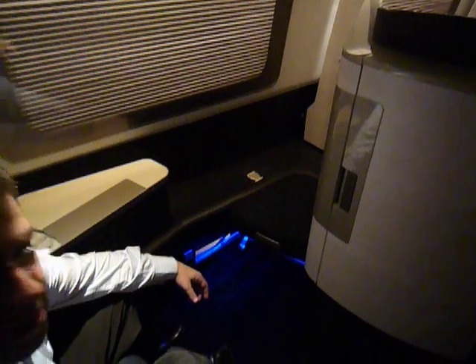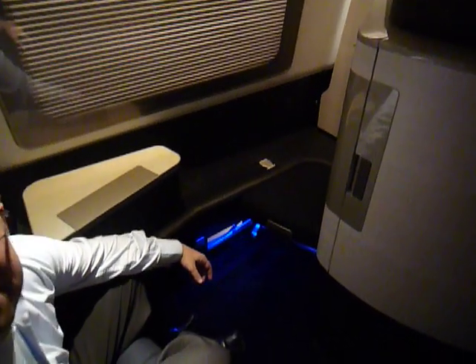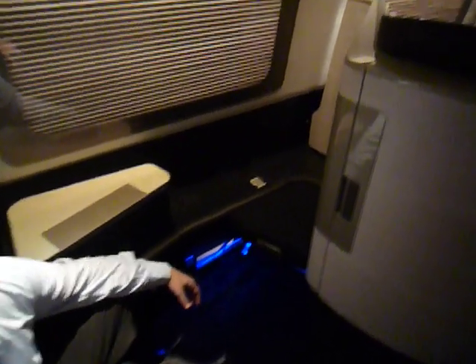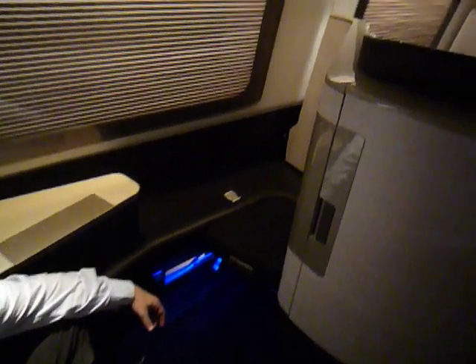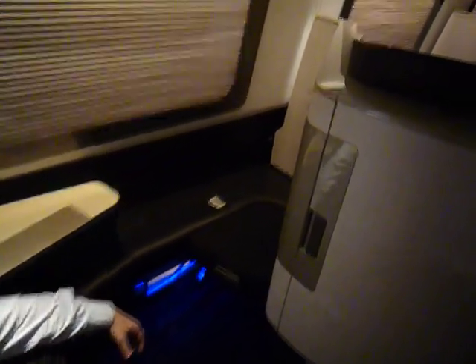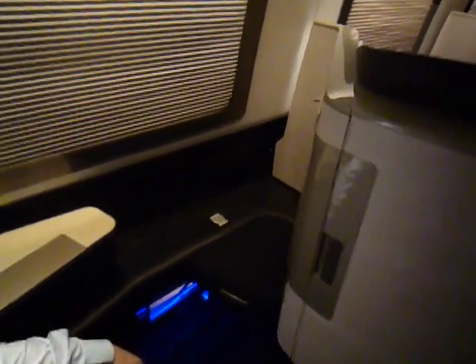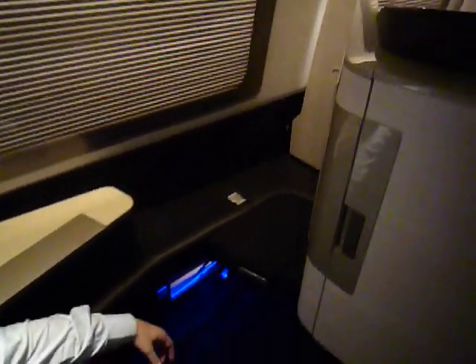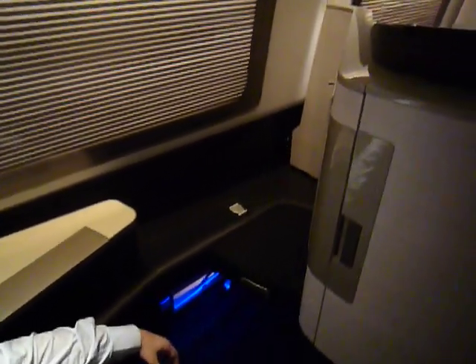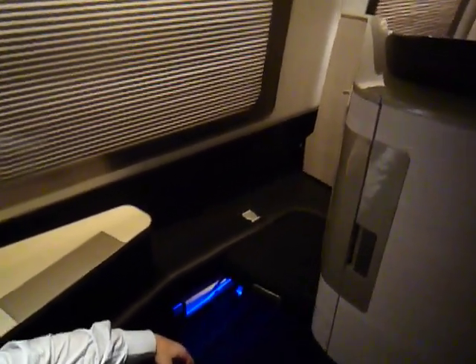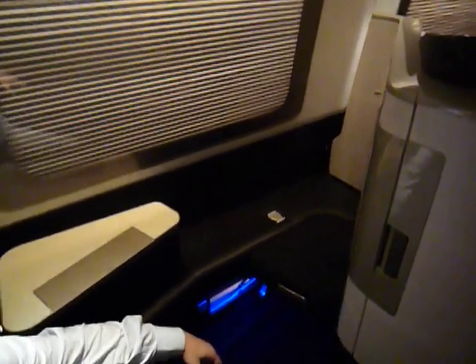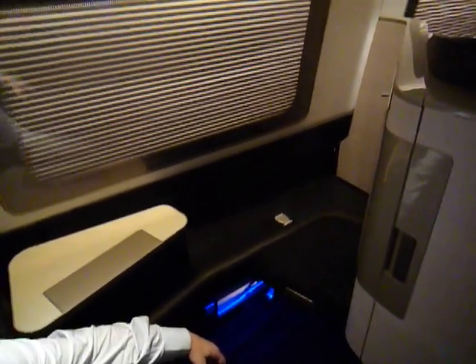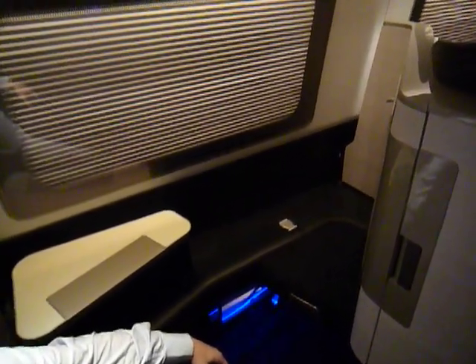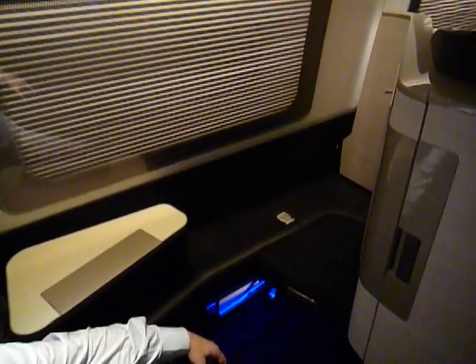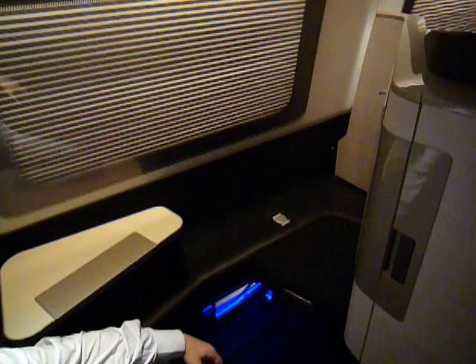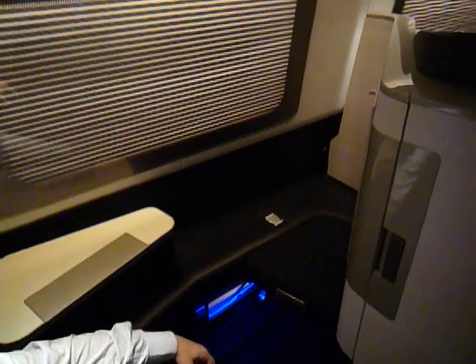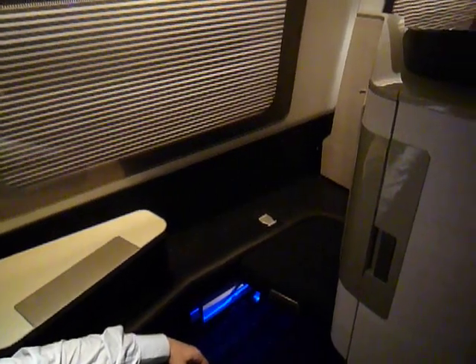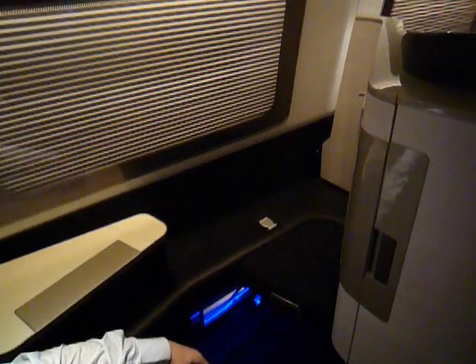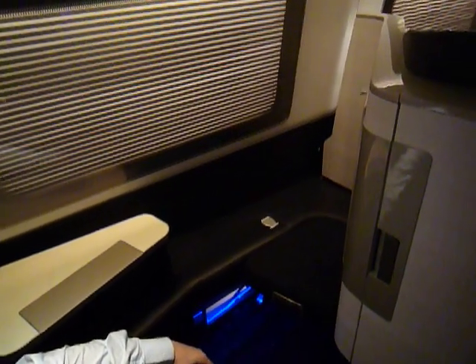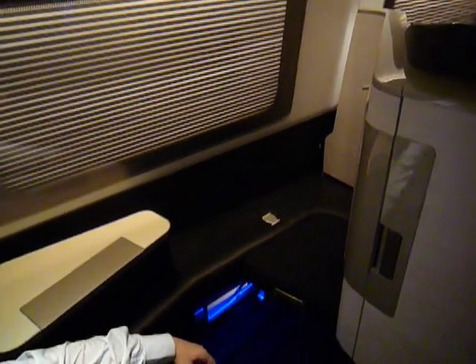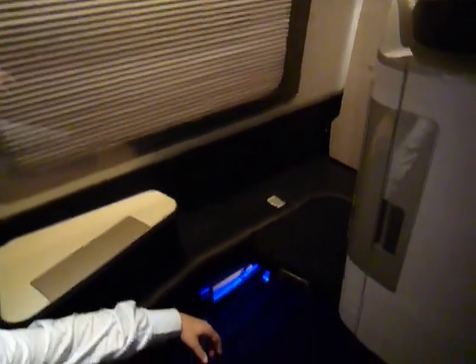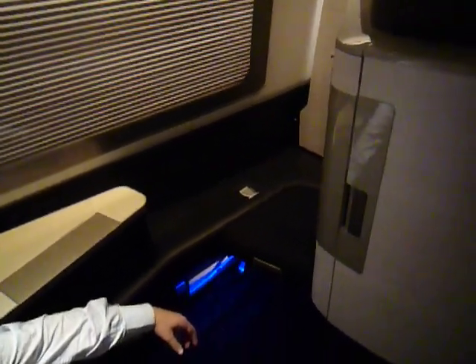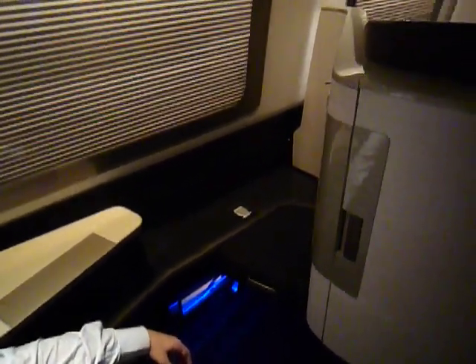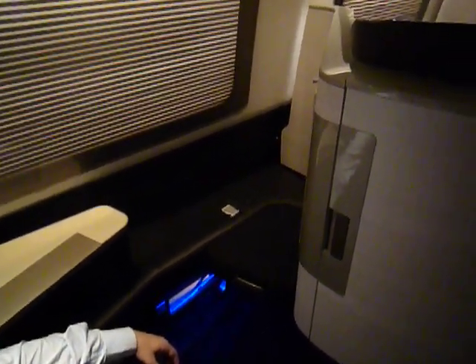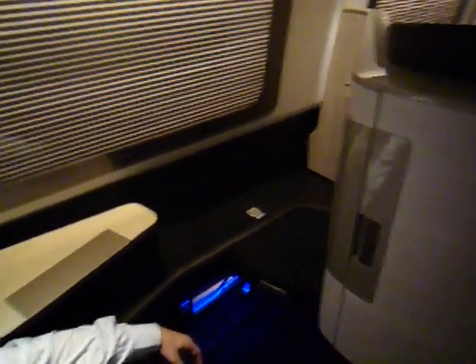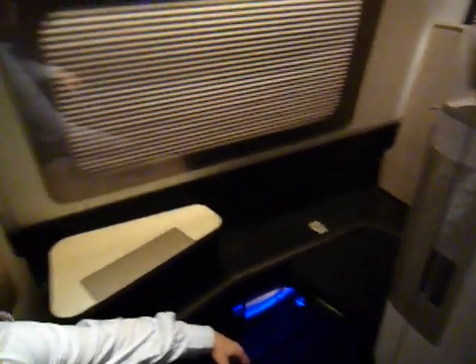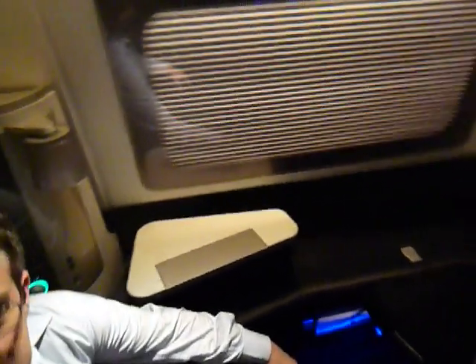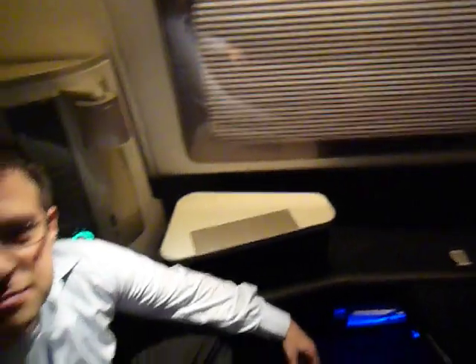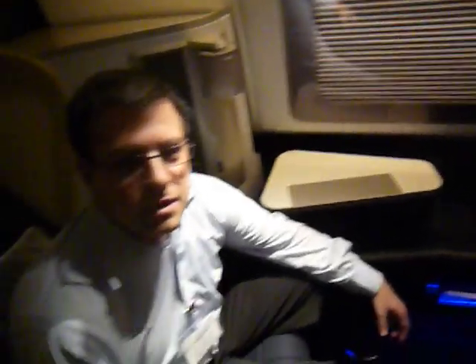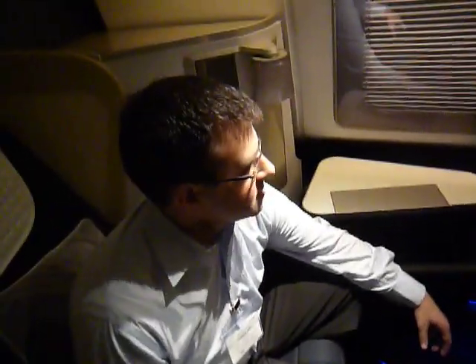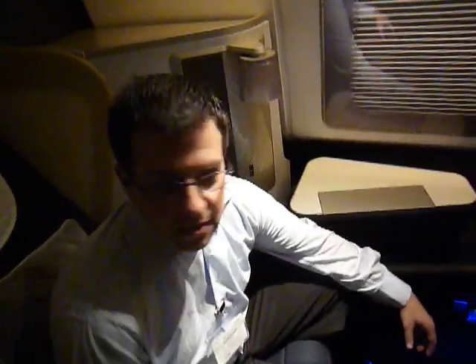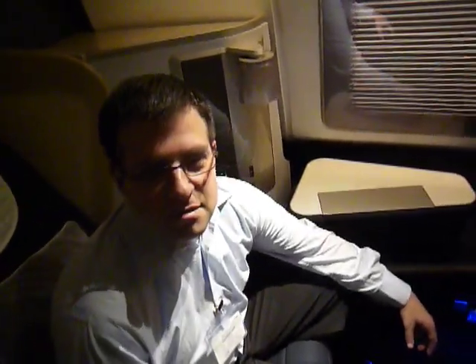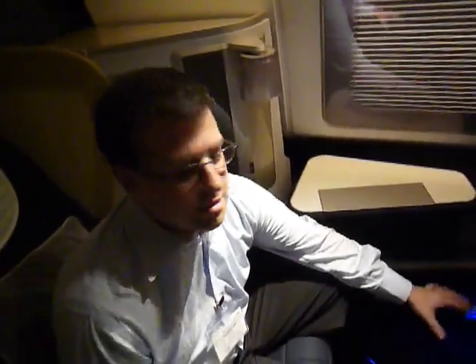This is a quick video tour of the new British Airways first class suite which is currently flying. As we speak today it's on 26 aeroplanes flying in our long-haul fleet. So a quick tour with Brett sitting in the seat there.